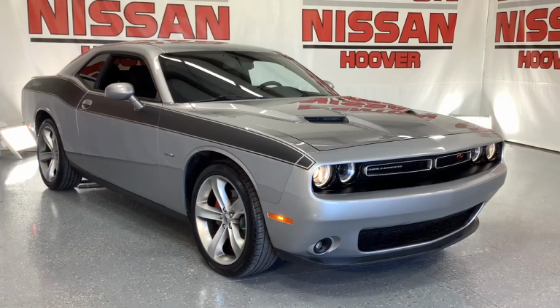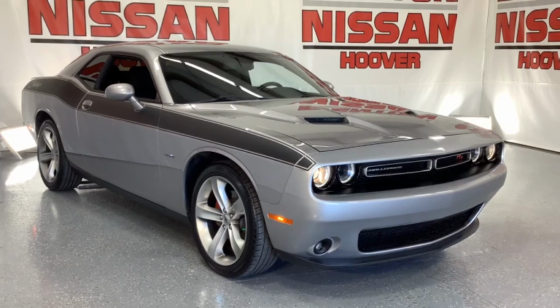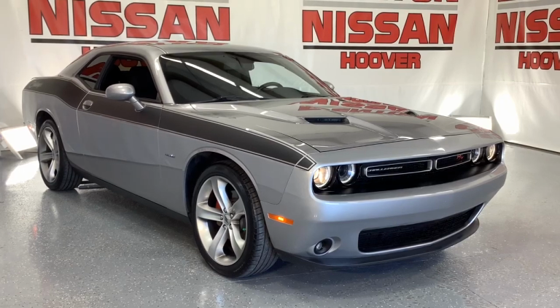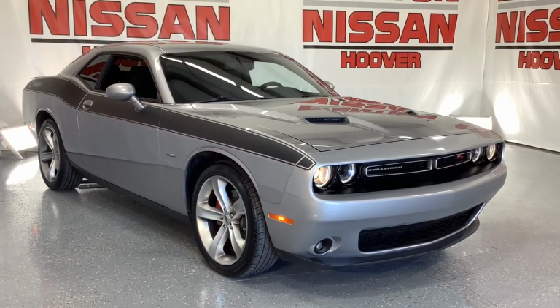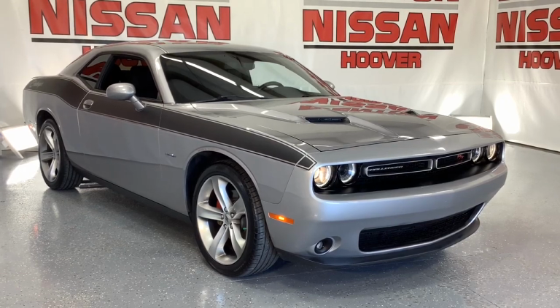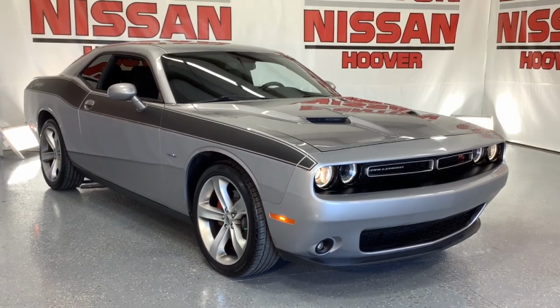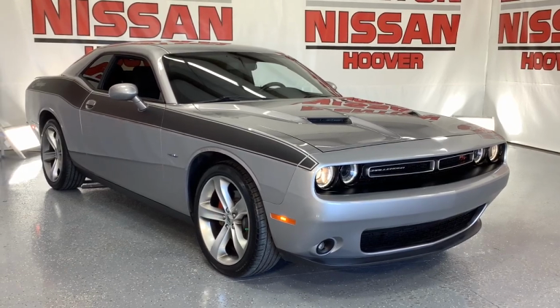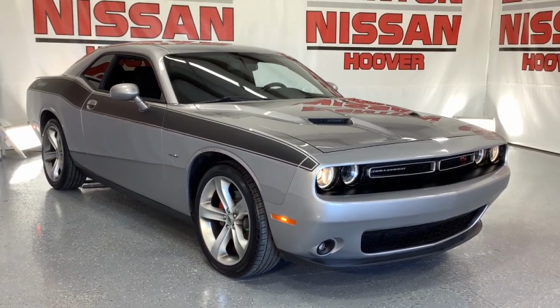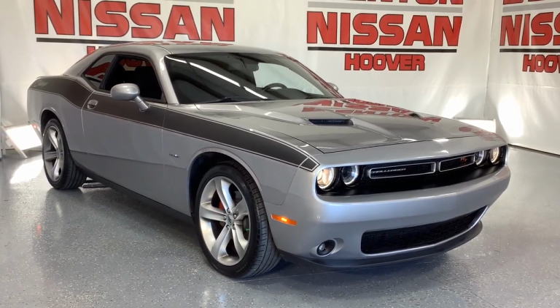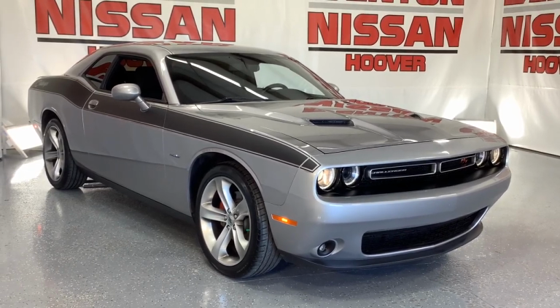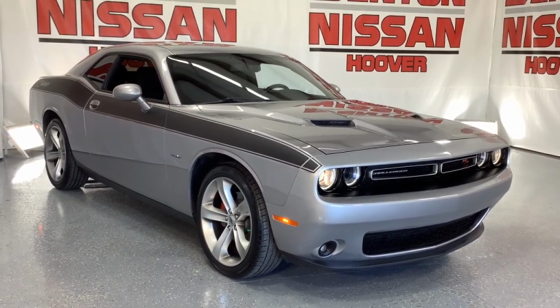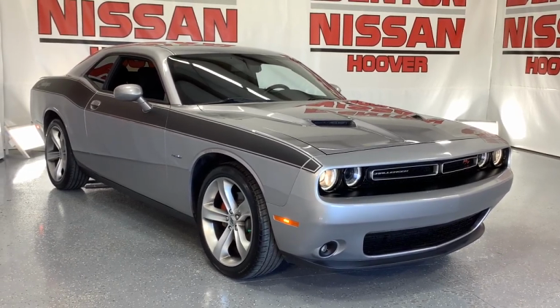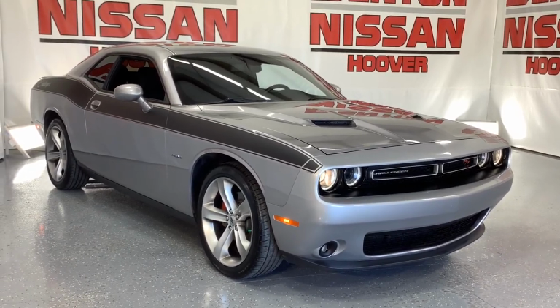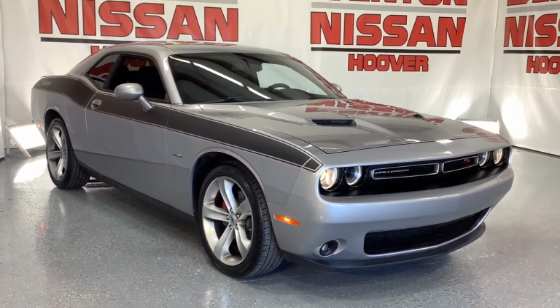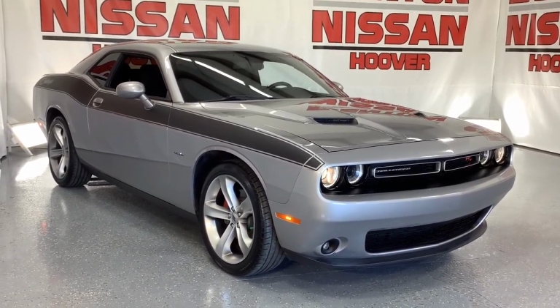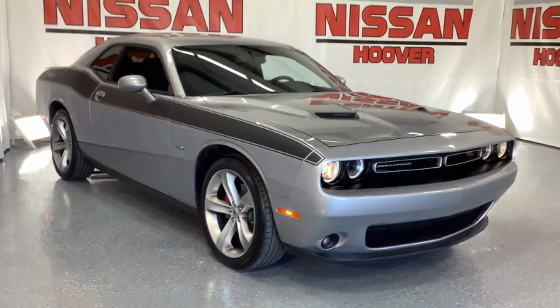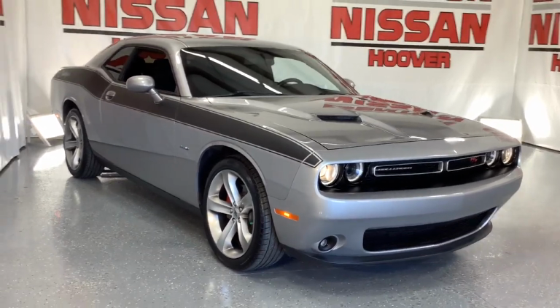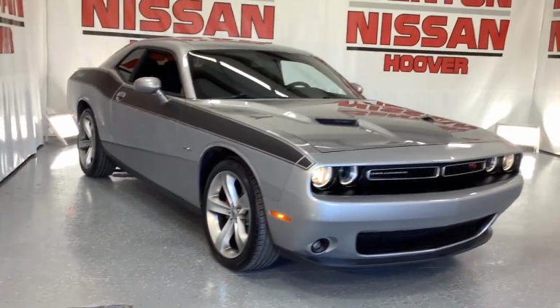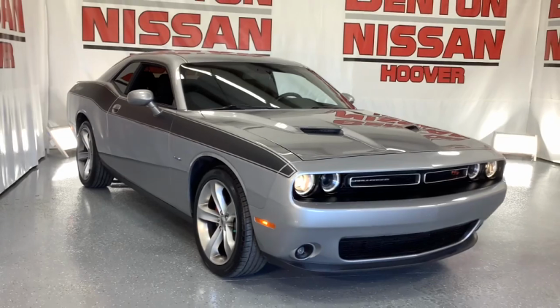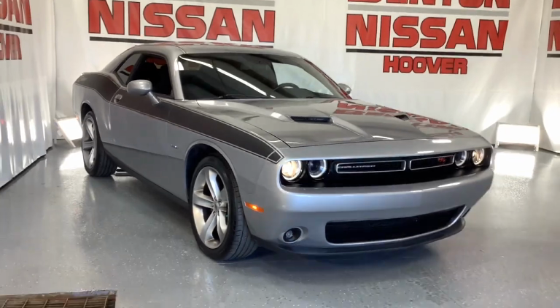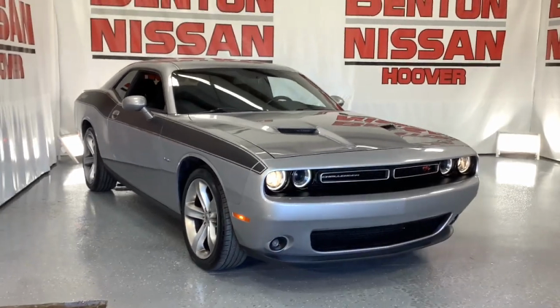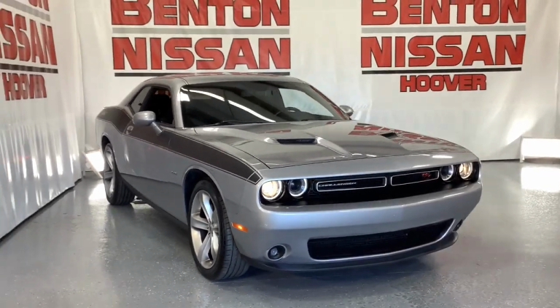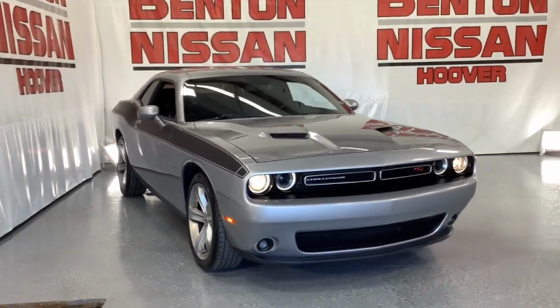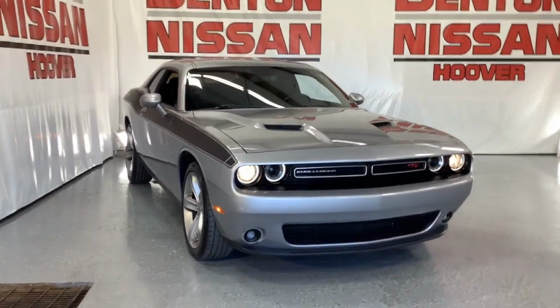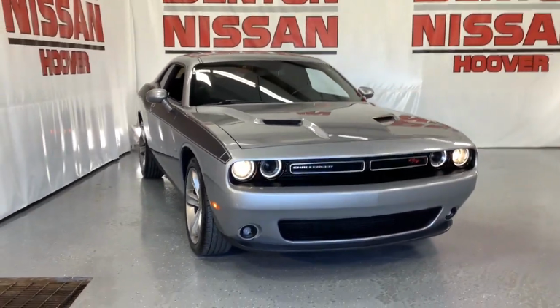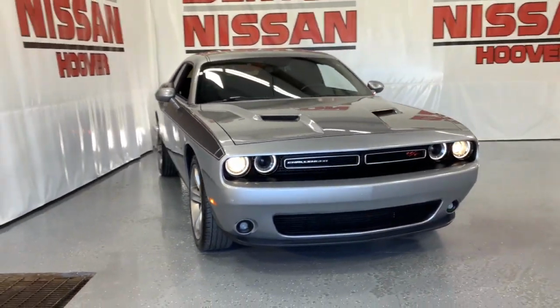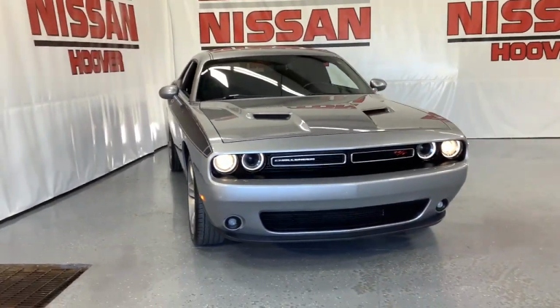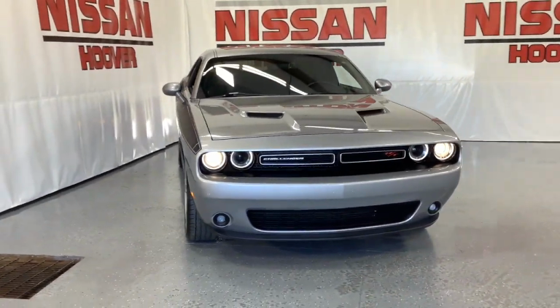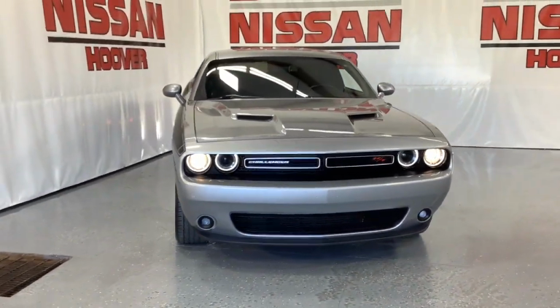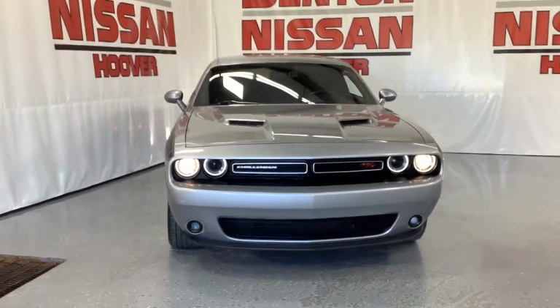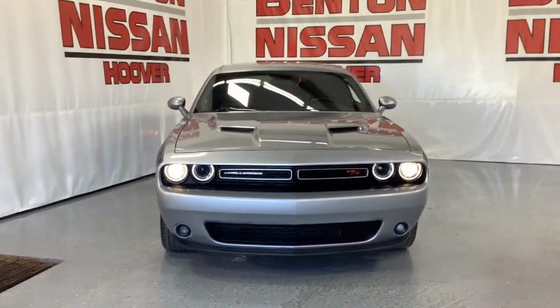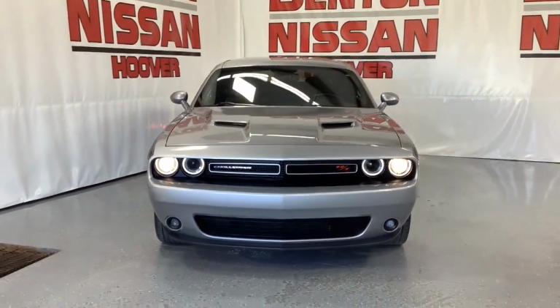Get into the 2017 Dodge Challenger. With less than 60,000 miles on the odometer, this vehicle provides excellent value.